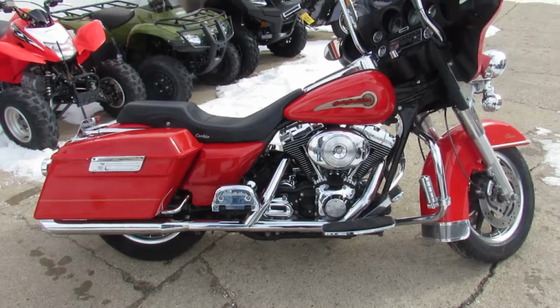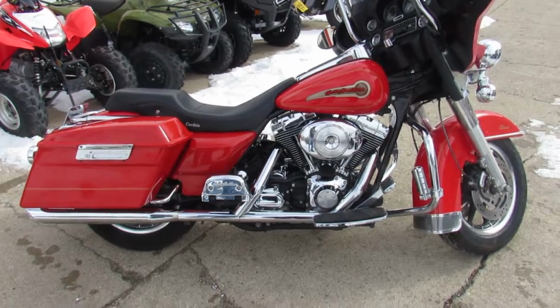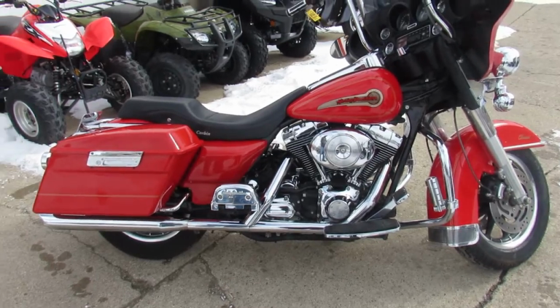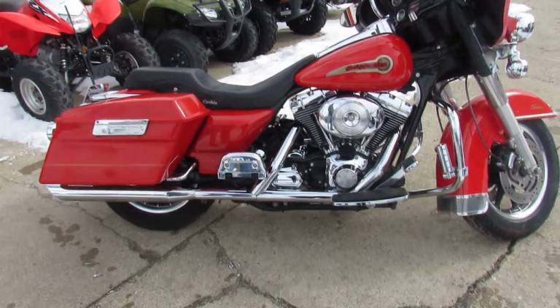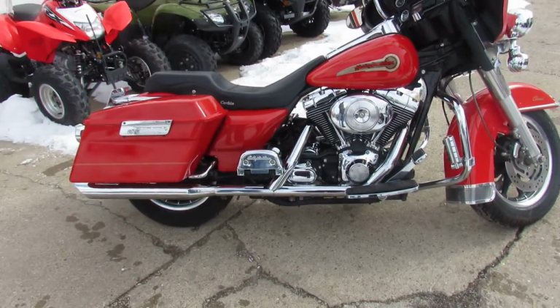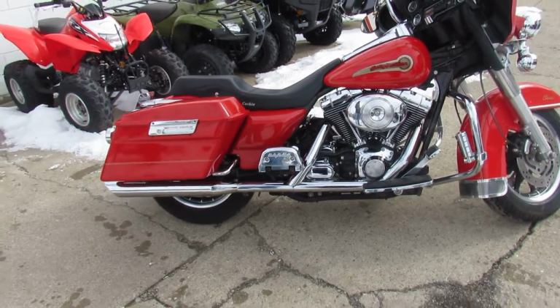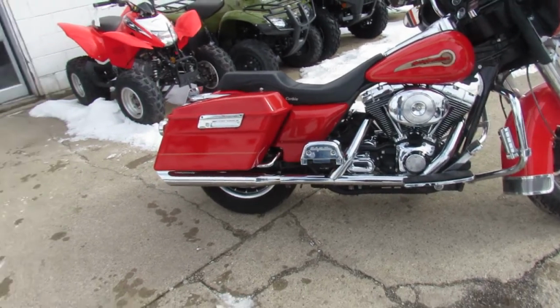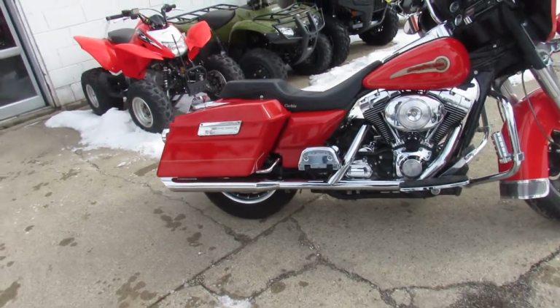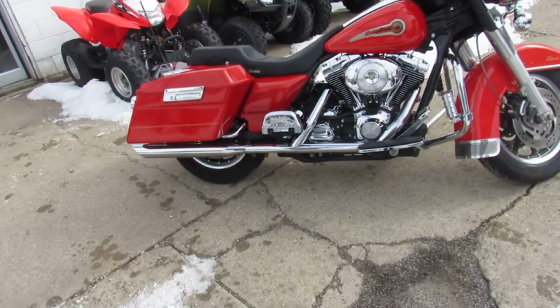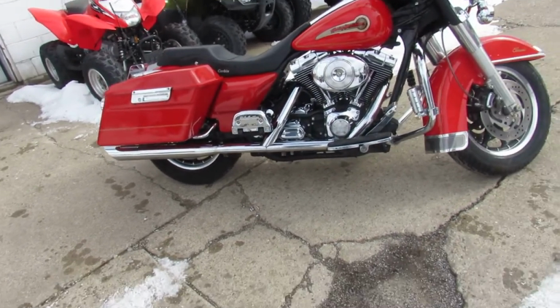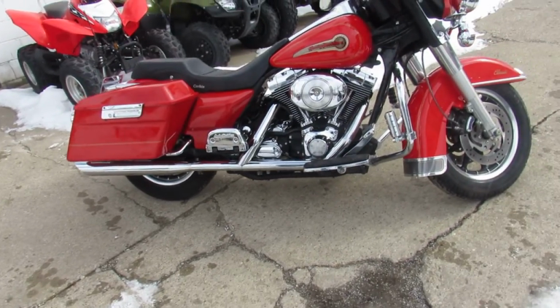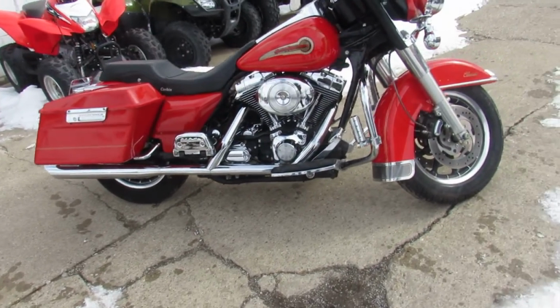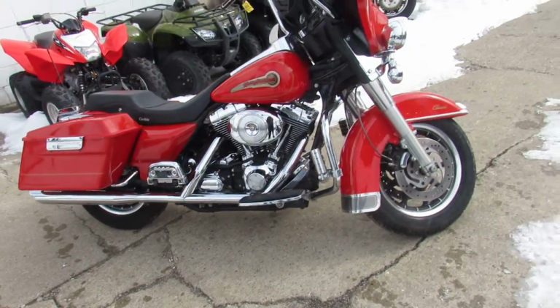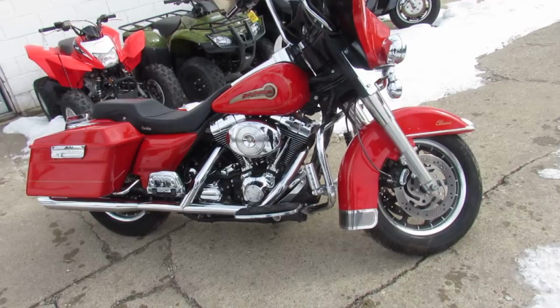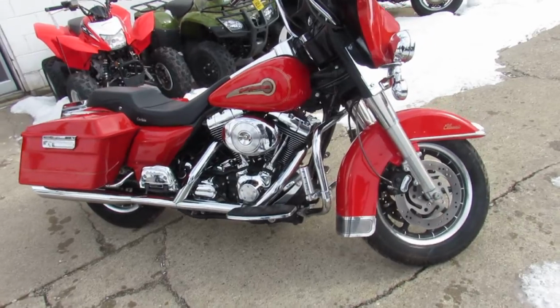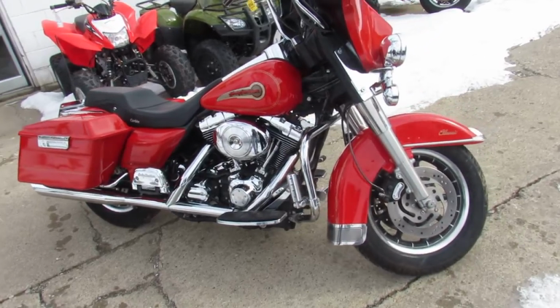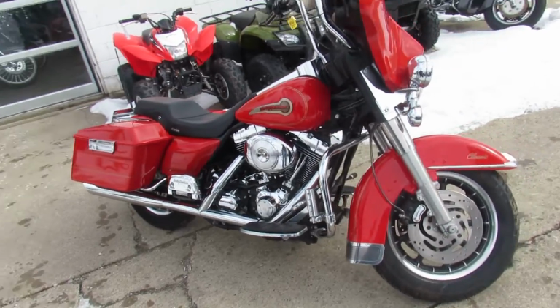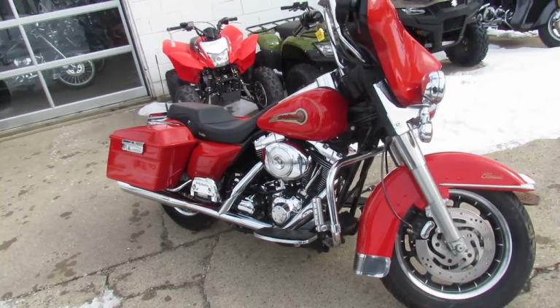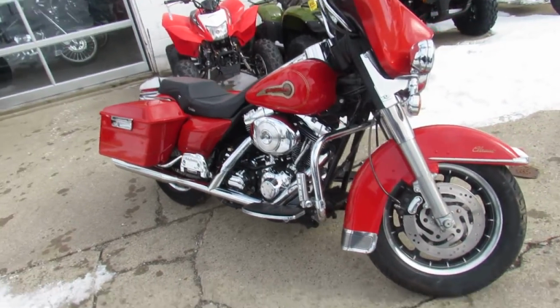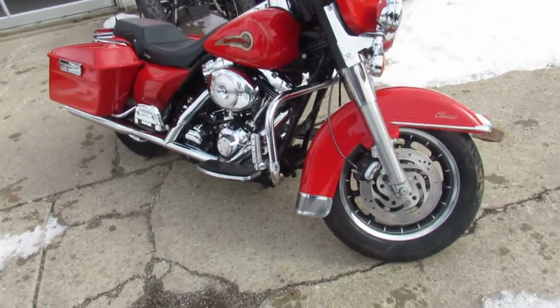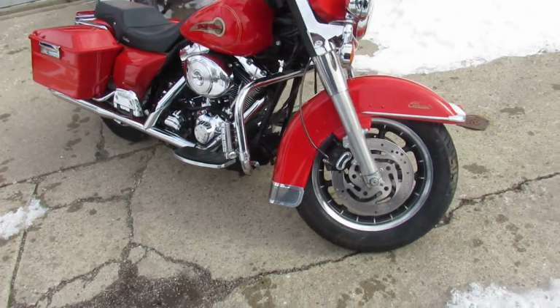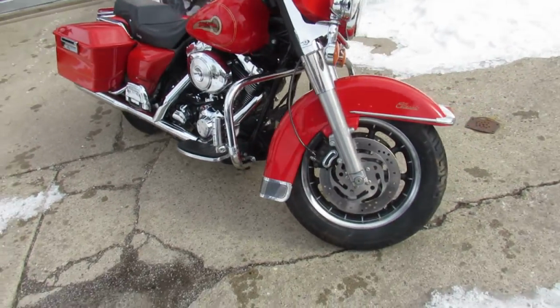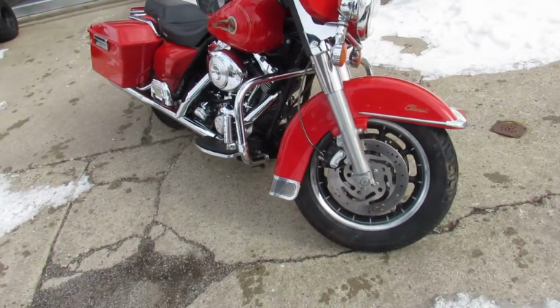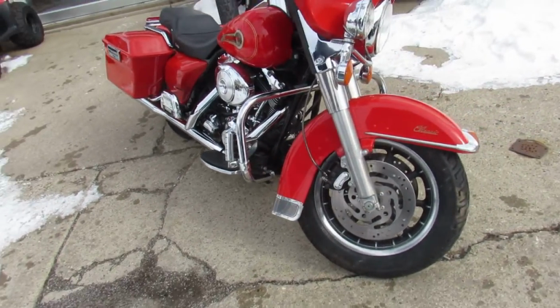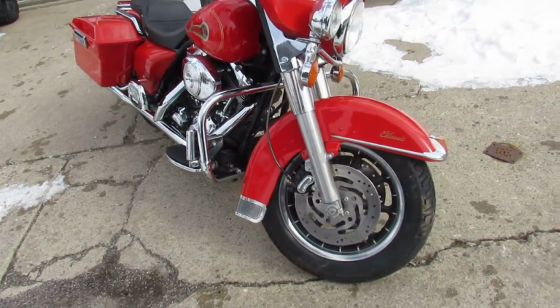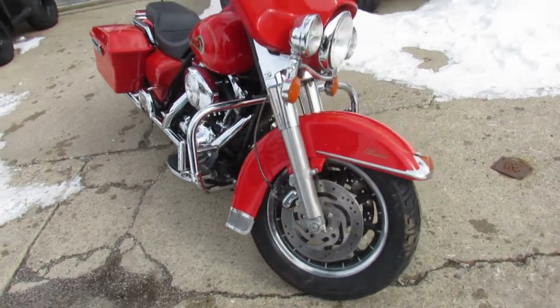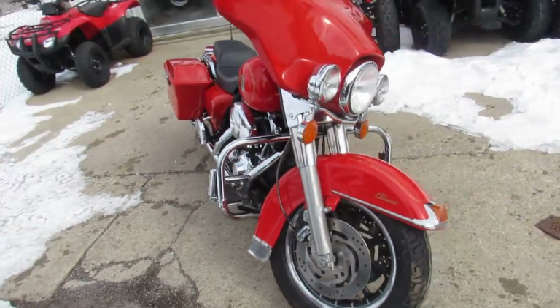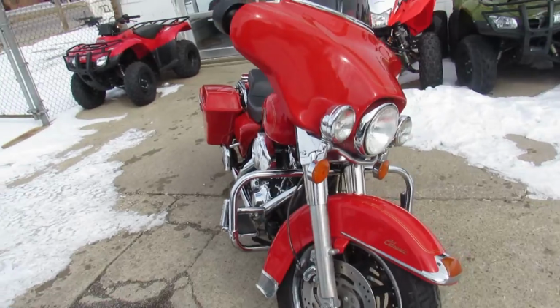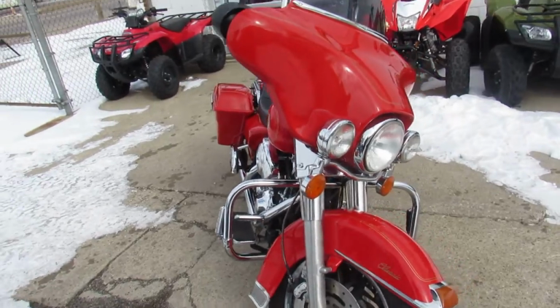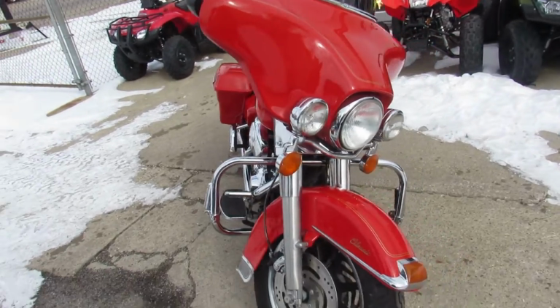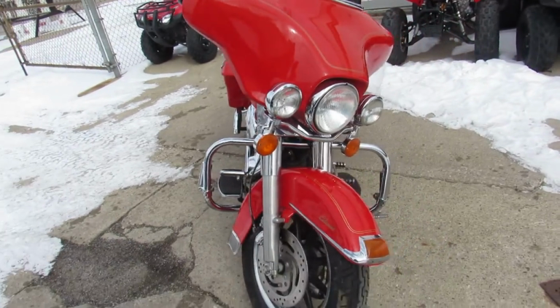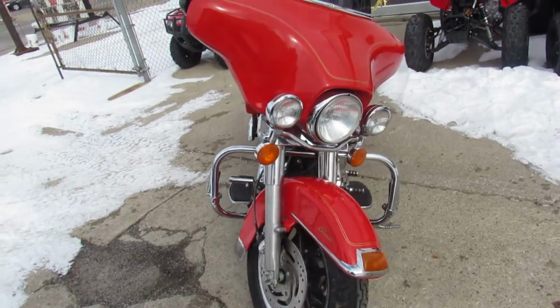Hey fellas, we got a good-looking one here. We got tons of Harleys in here — springs right around the corner, tax season returns are here. Guys, don't miss out. We got over 400 used Harleys. We got guaranteed financing and lease programs.